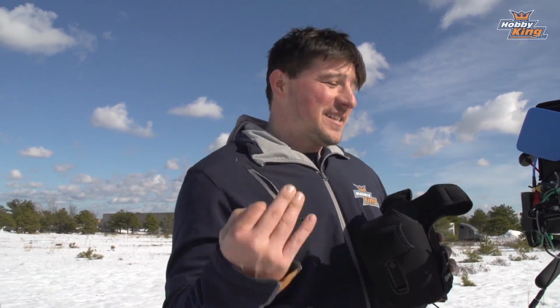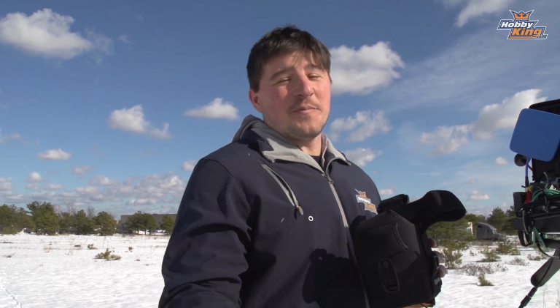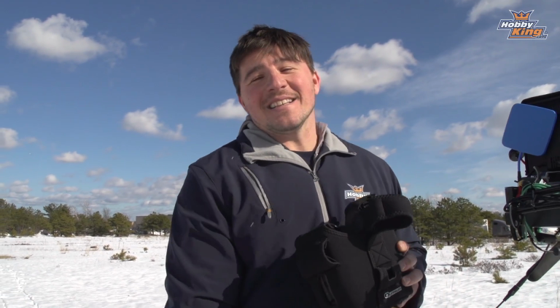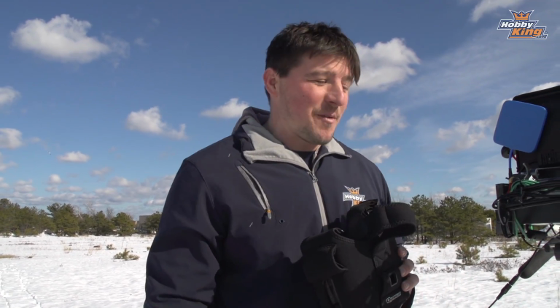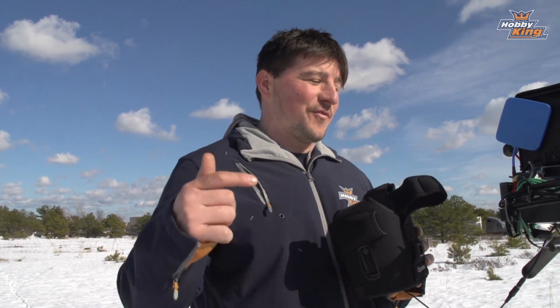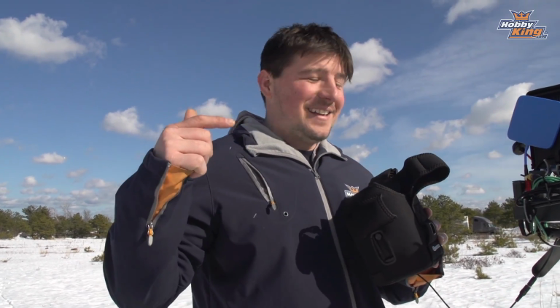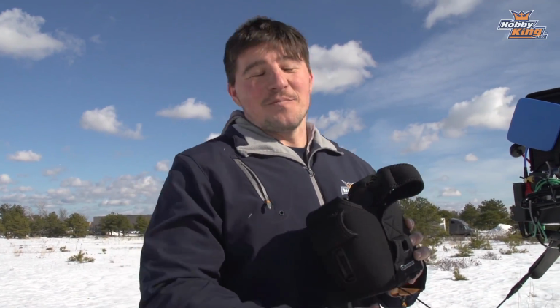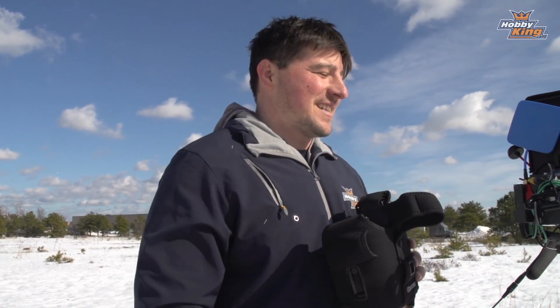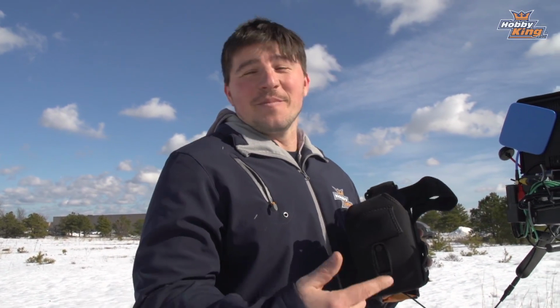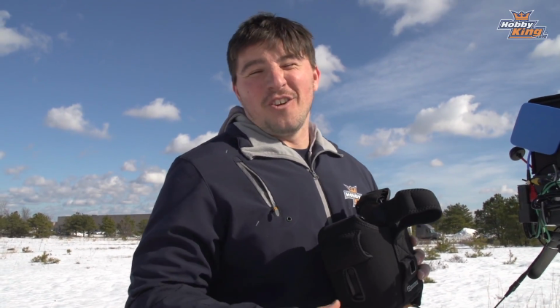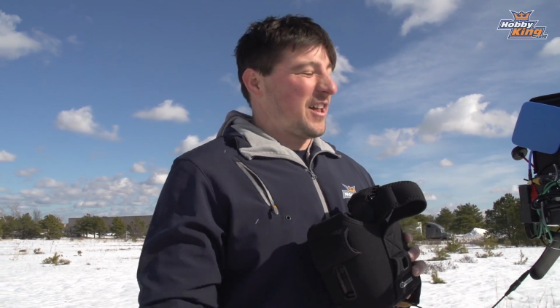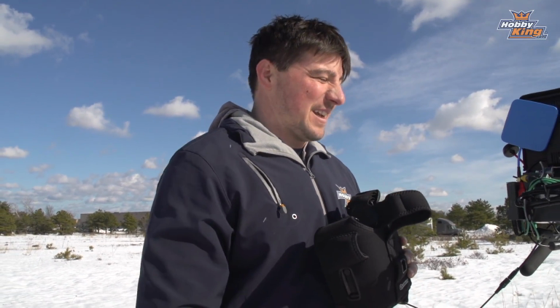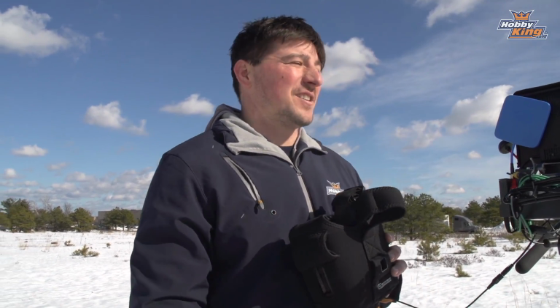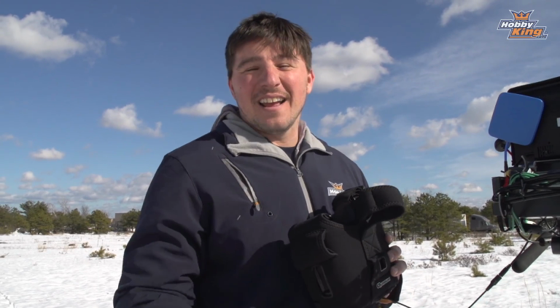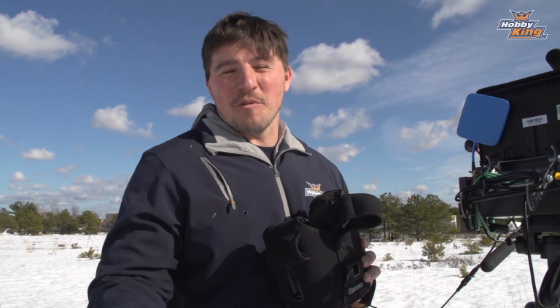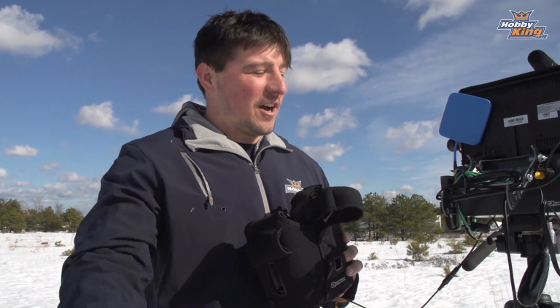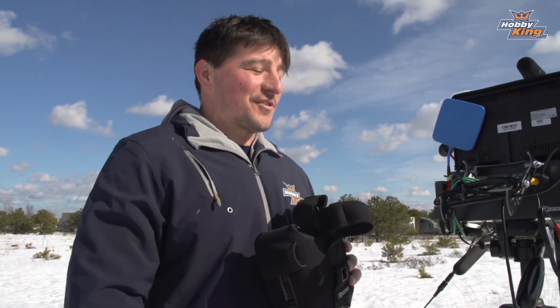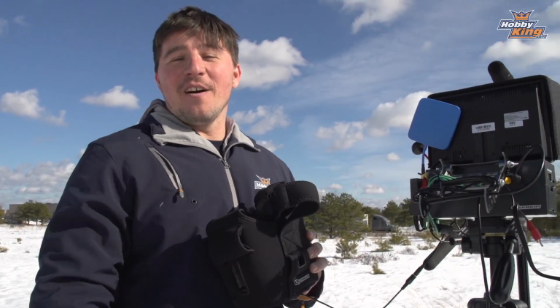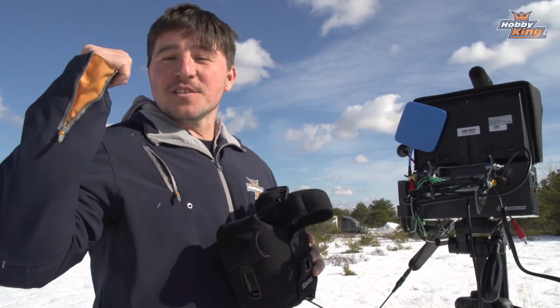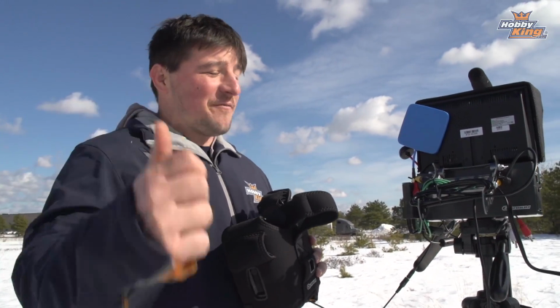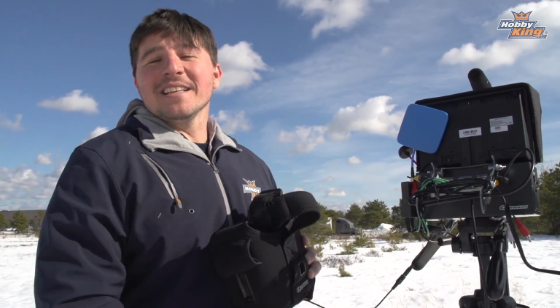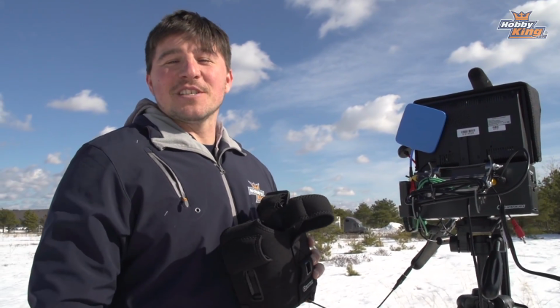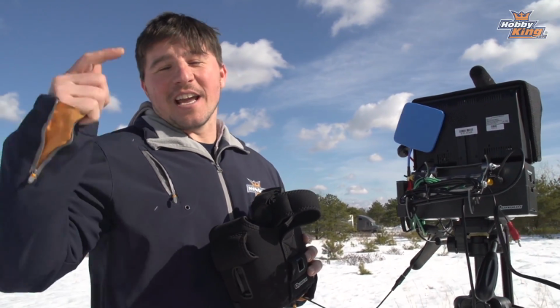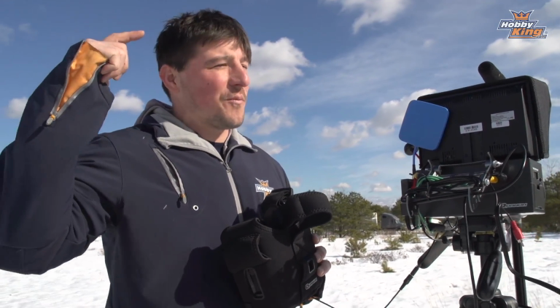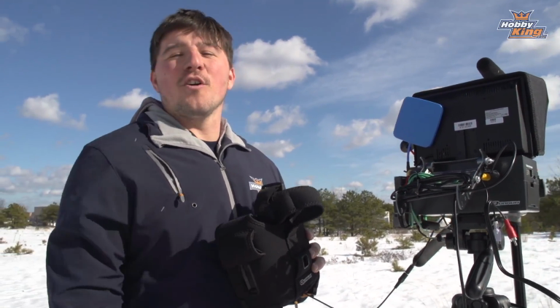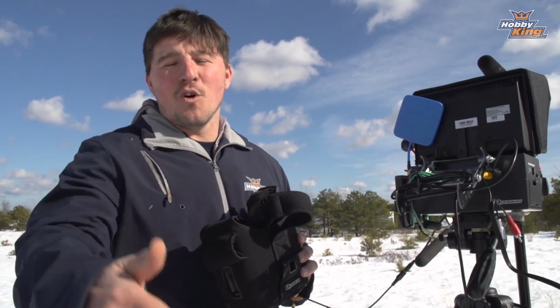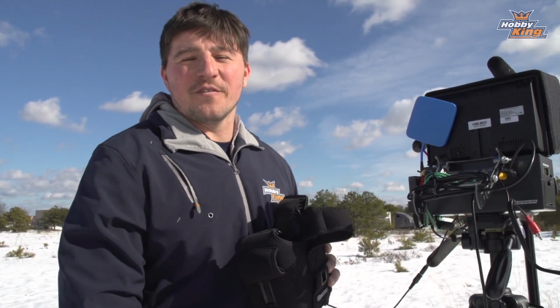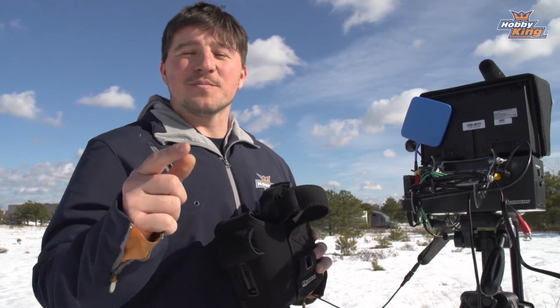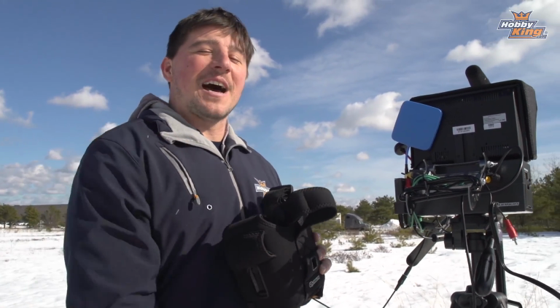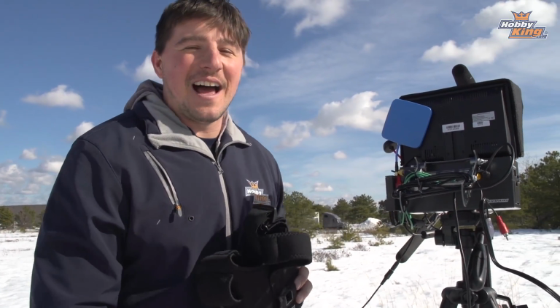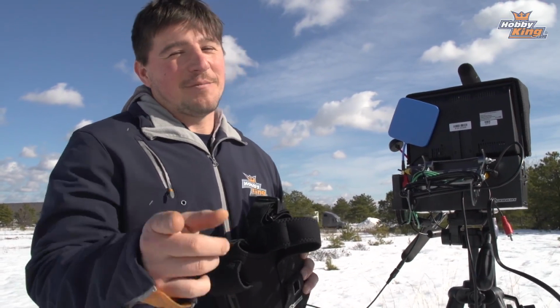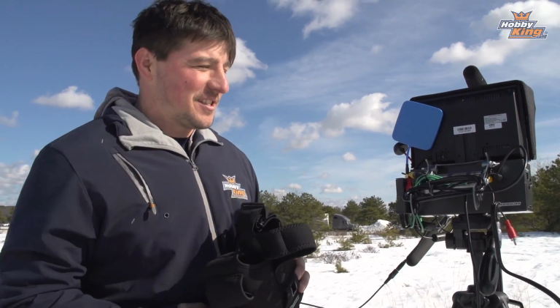That's going to do it for this FPV Basics. We're going to be out here flying all day and will probably bring this unit everywhere we go. Look out for more FPV Basics episodes, more product profiles and videos — subscribe to Hobby King Live and we'll see you real soon.